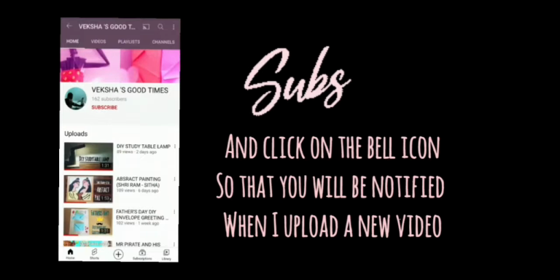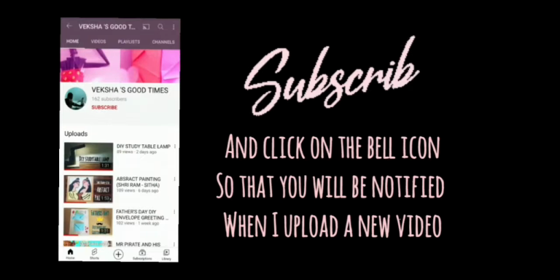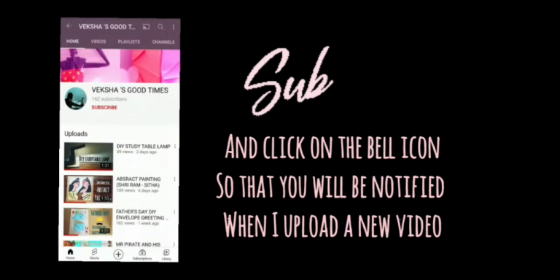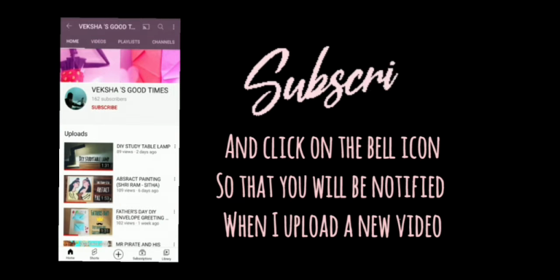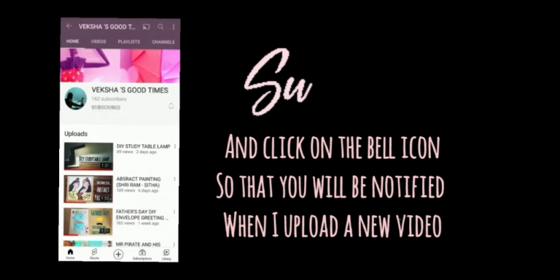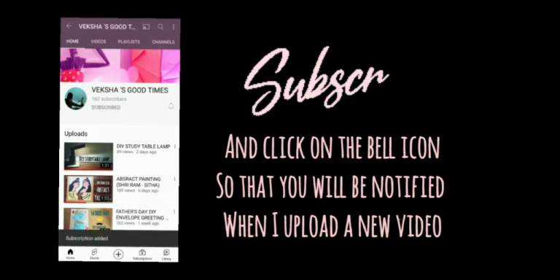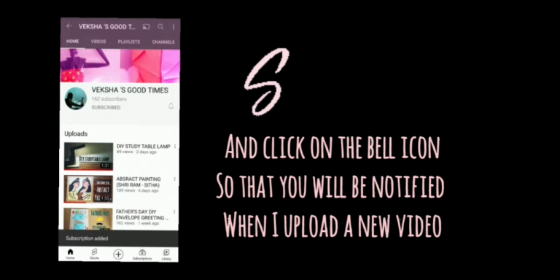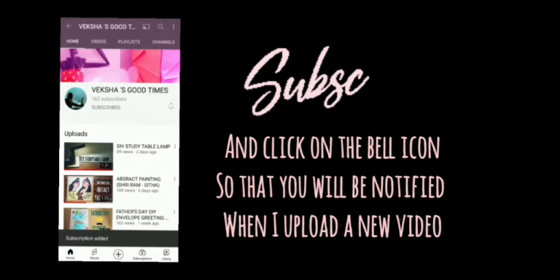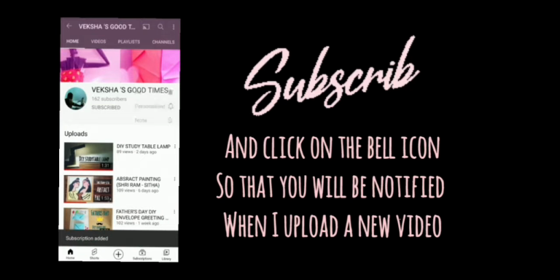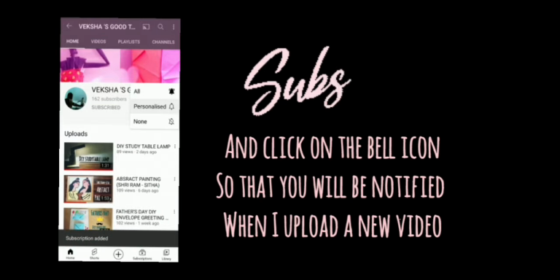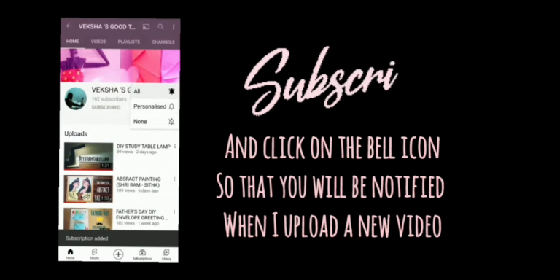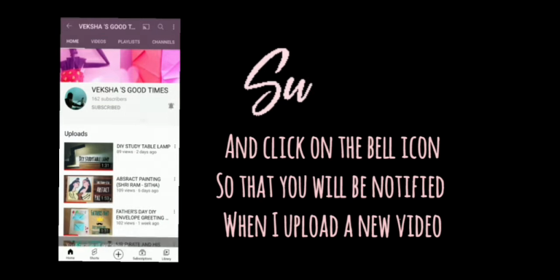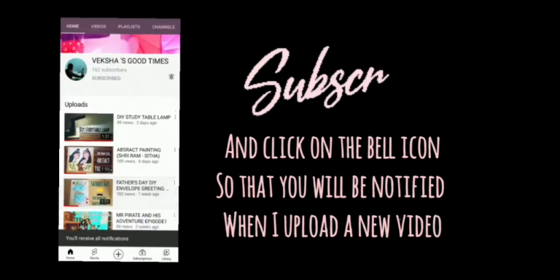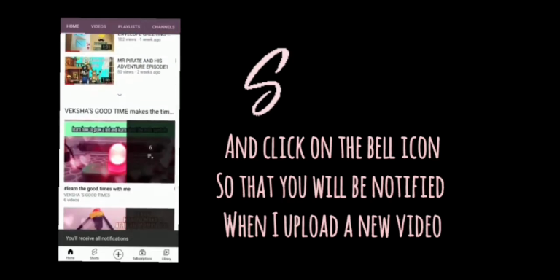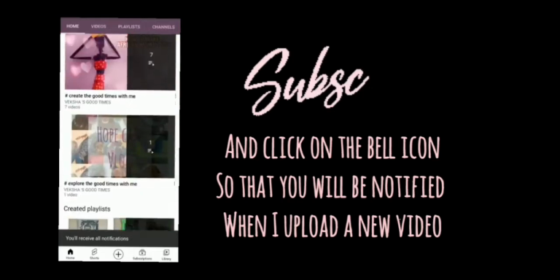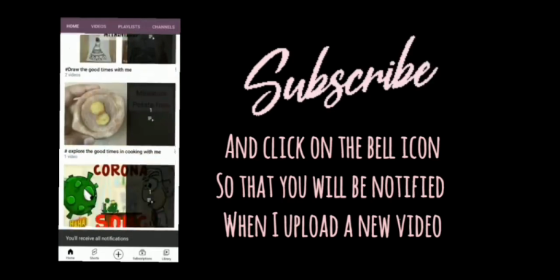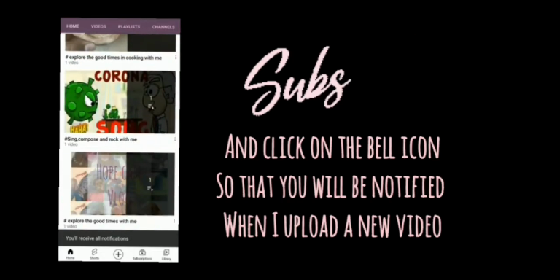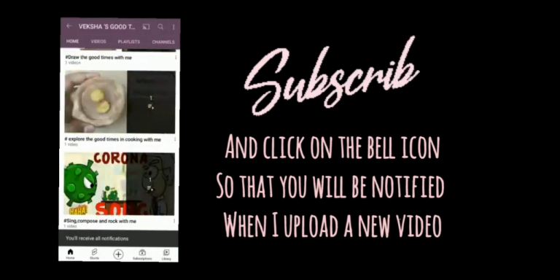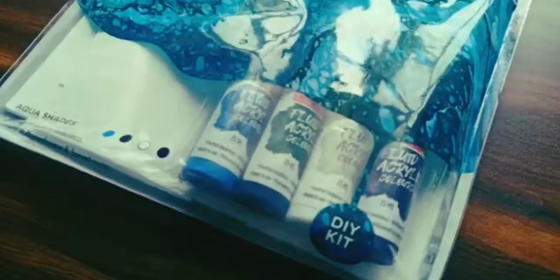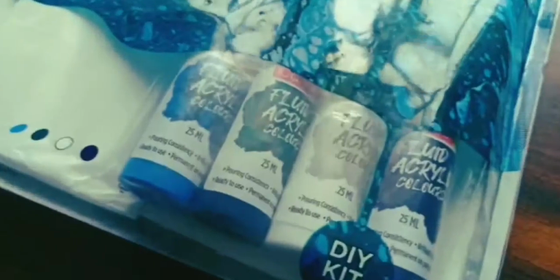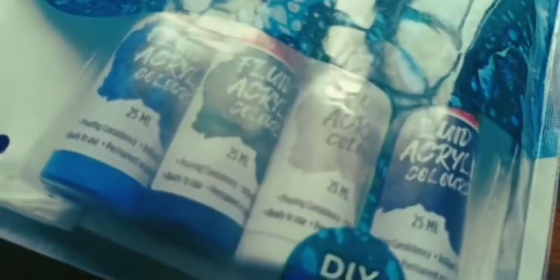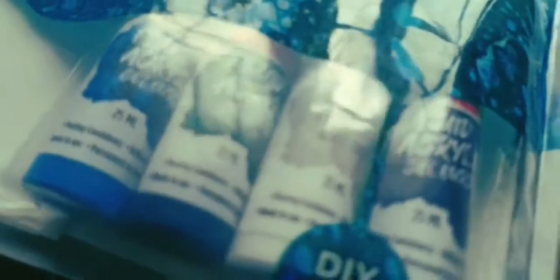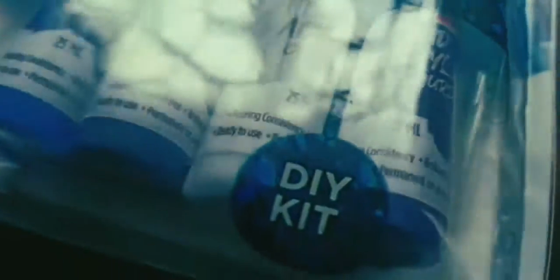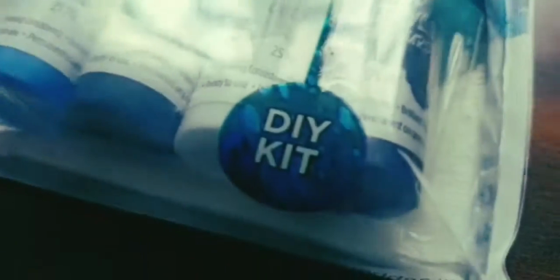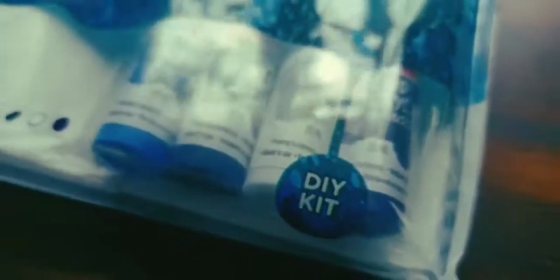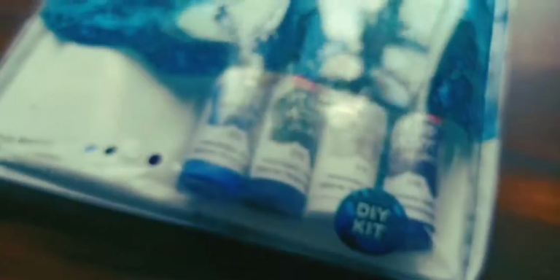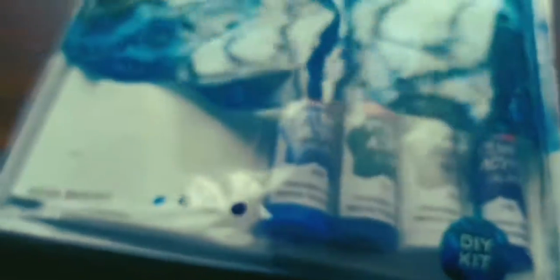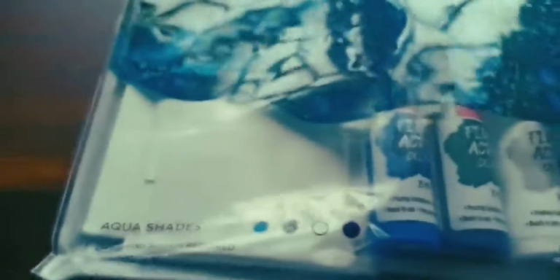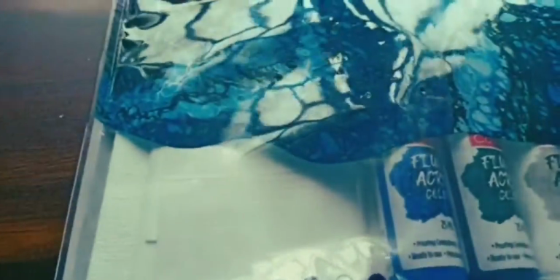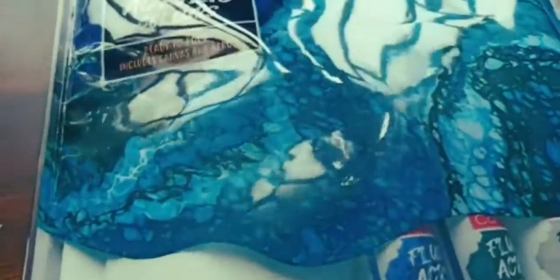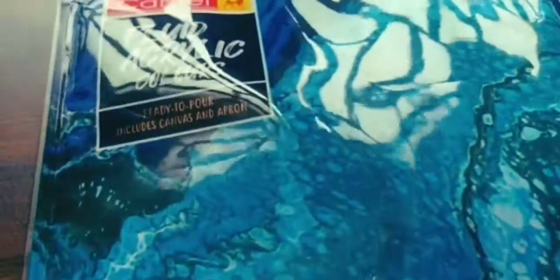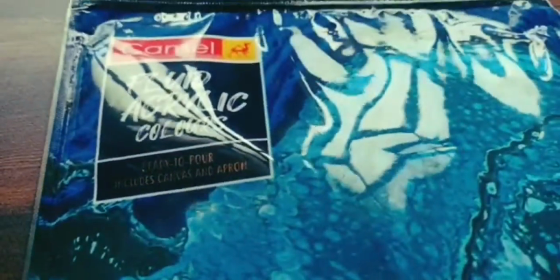Subscribe and click on the bell icon so that you will be notified when I upload a new video. Hi friends, in today's video I am going to show you how you can make your own fluid art.